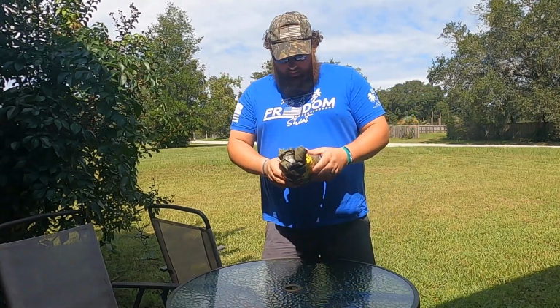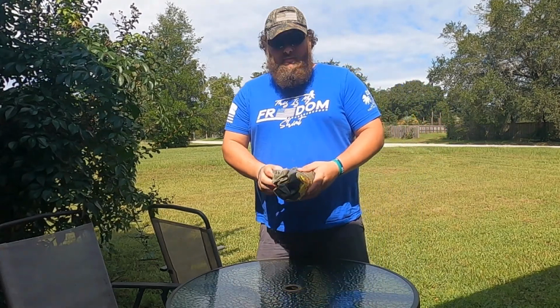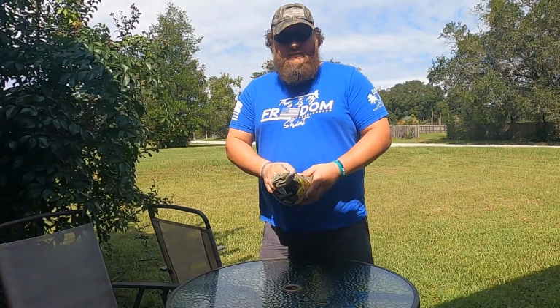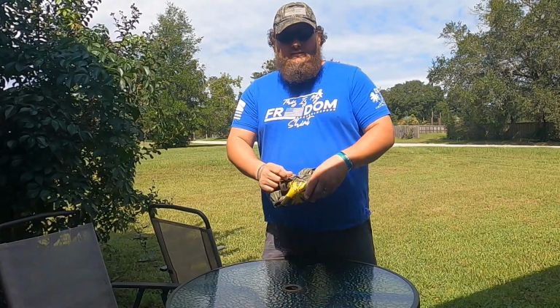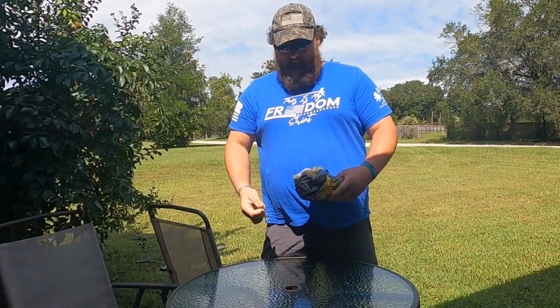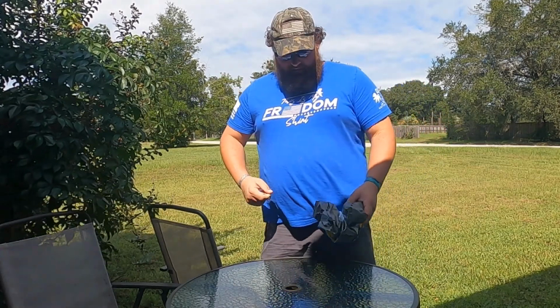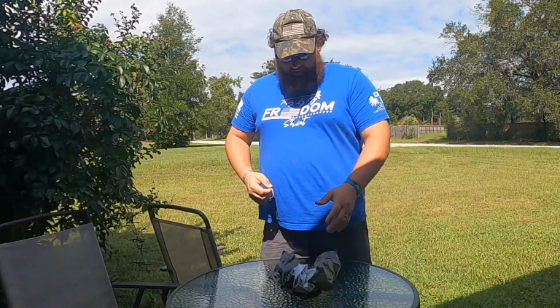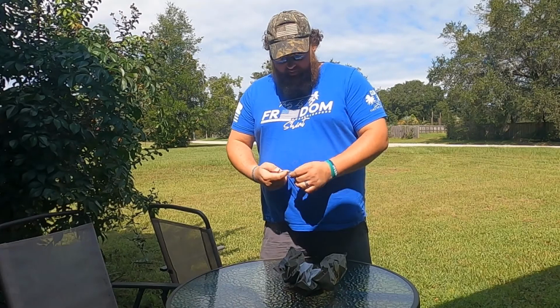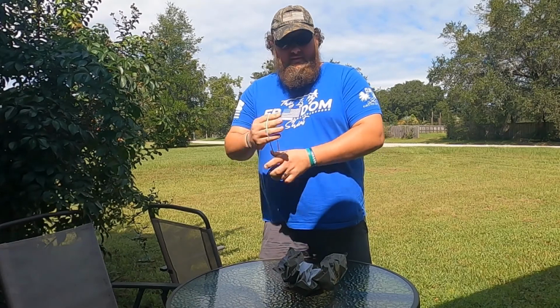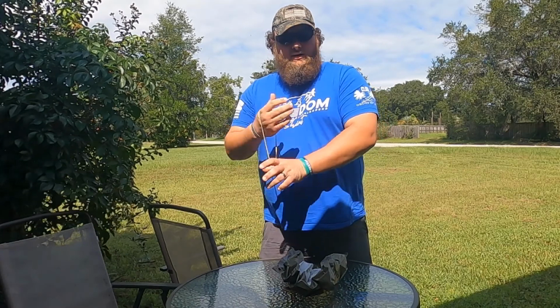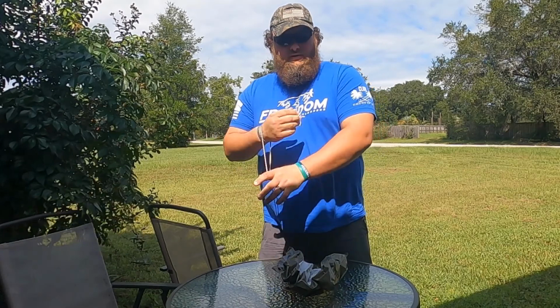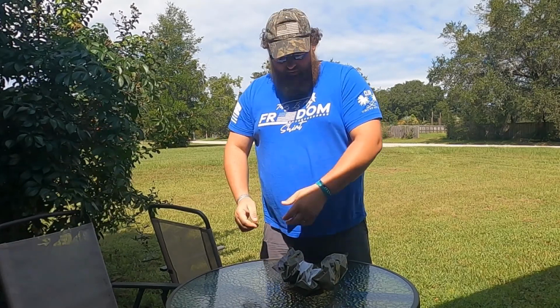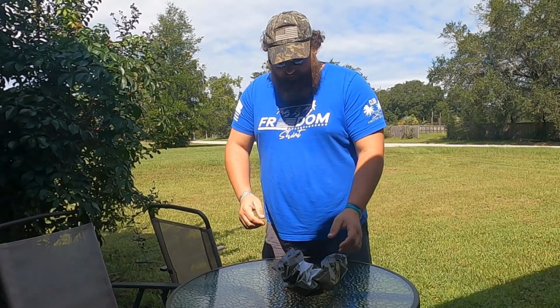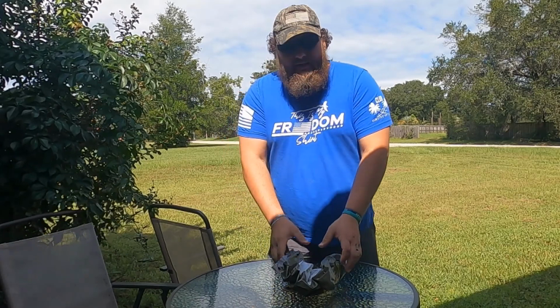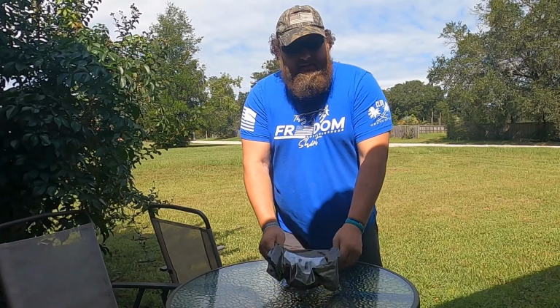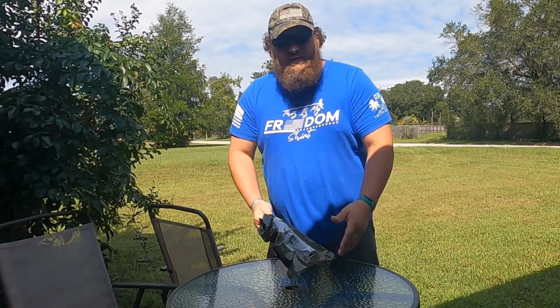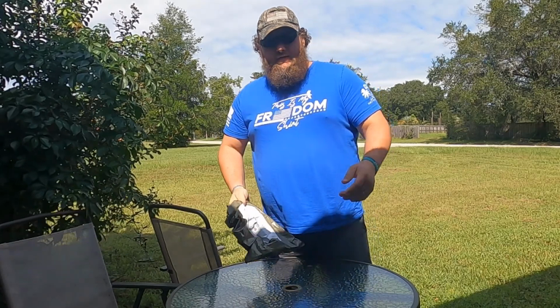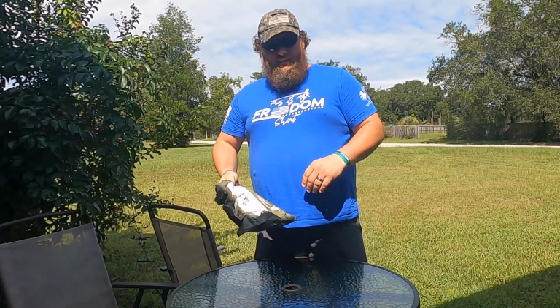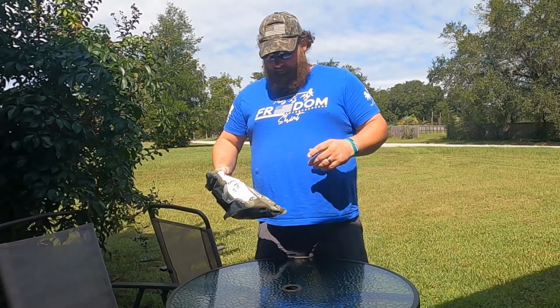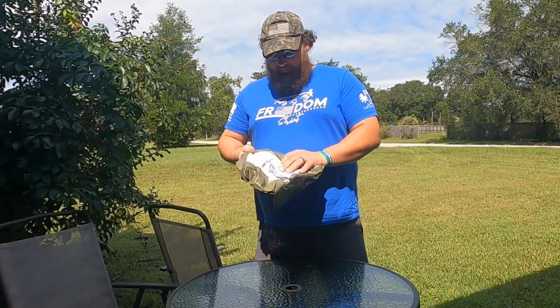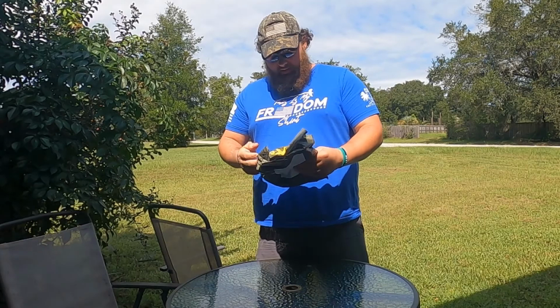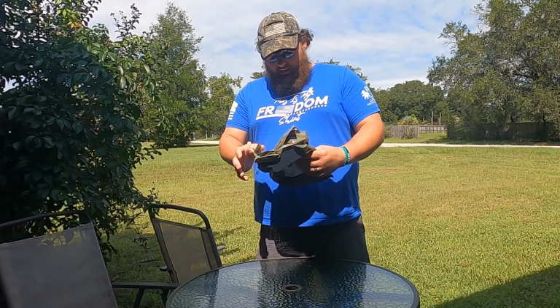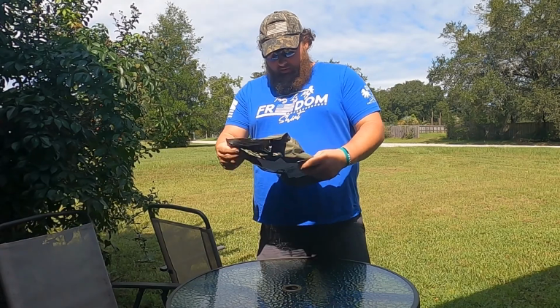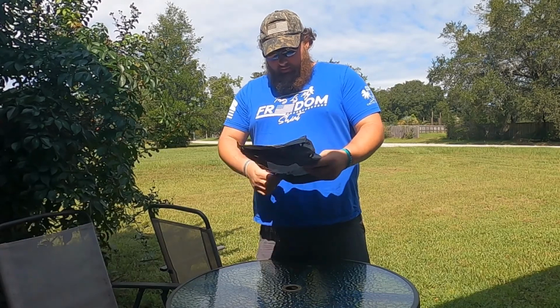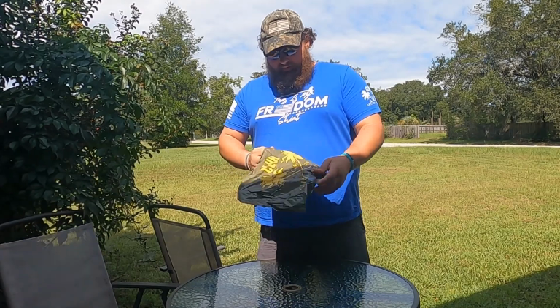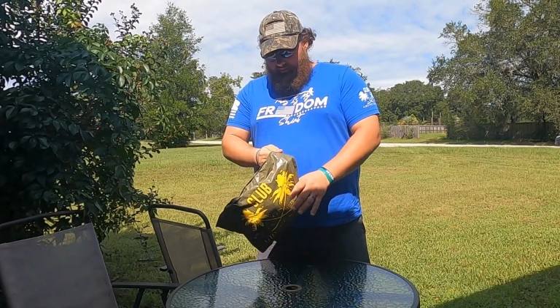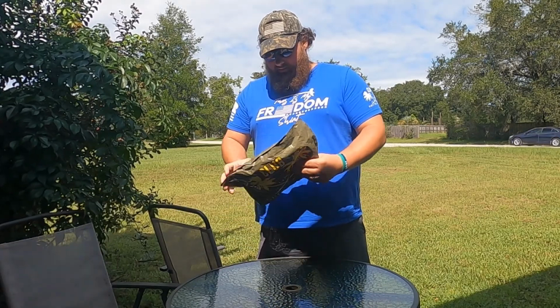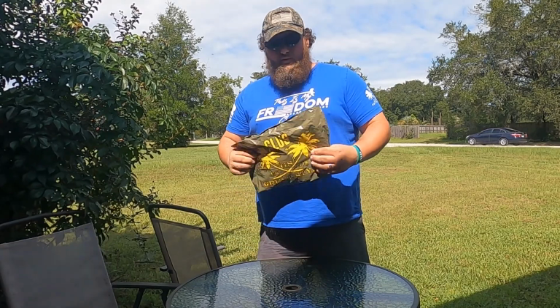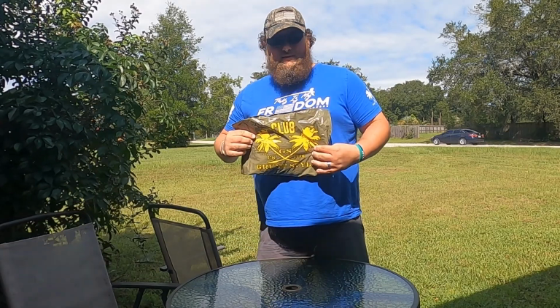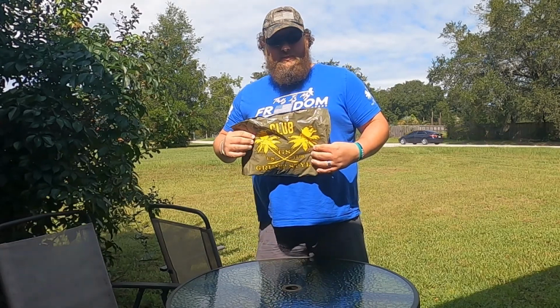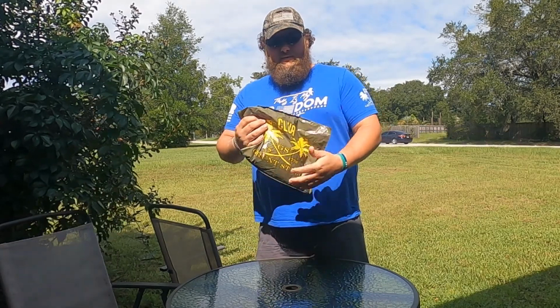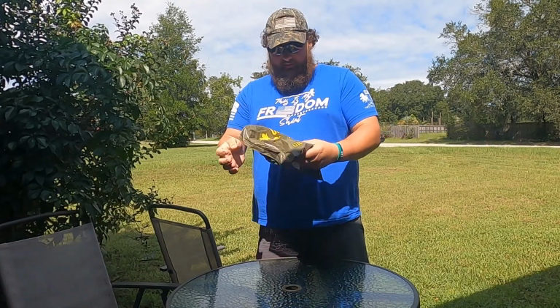Hey y'all, welcome back. I got me a package — I got my Grunt Style shirt. It's a little late, I've had it for a little bit, but let's go ahead and open this thing up and see what's in it.